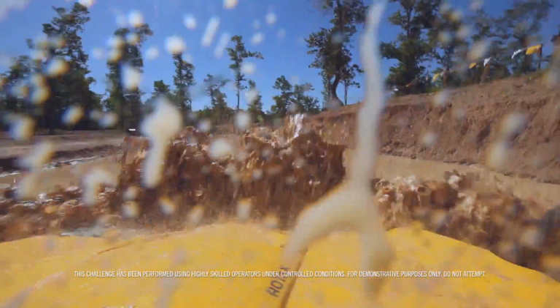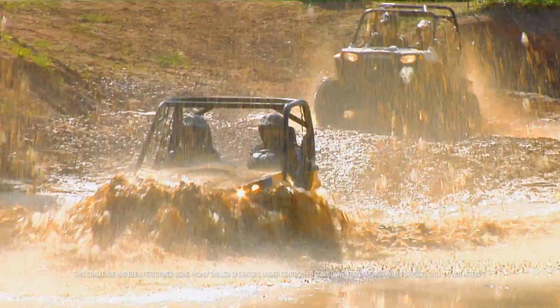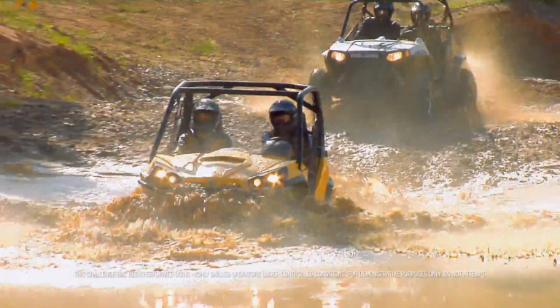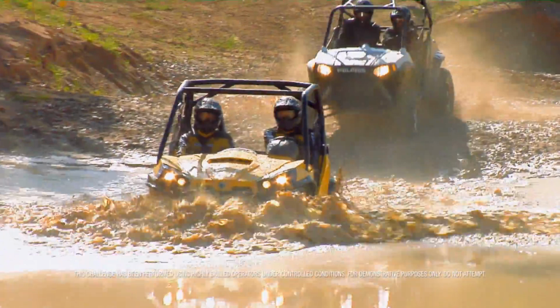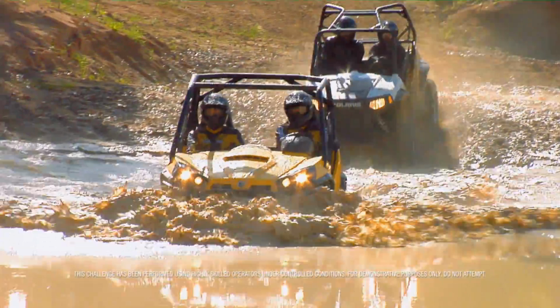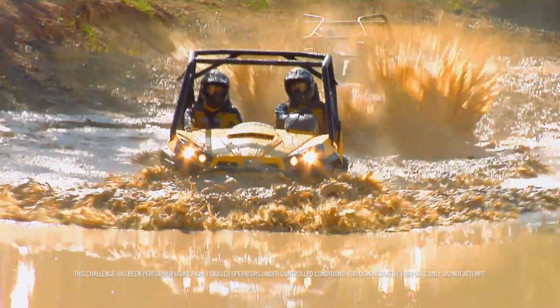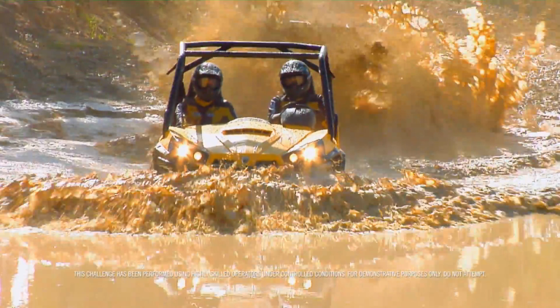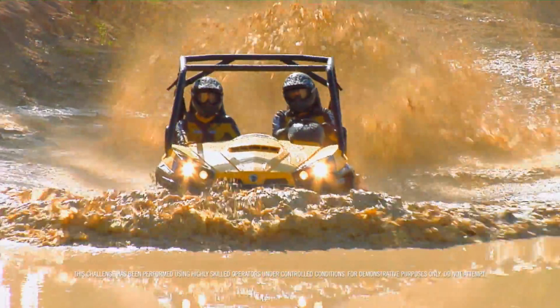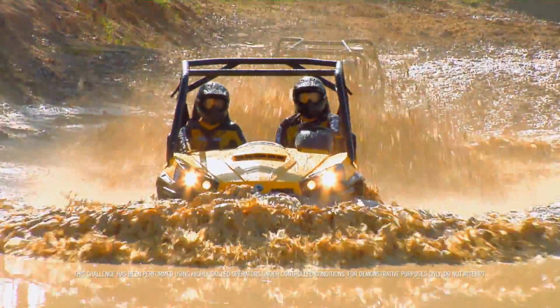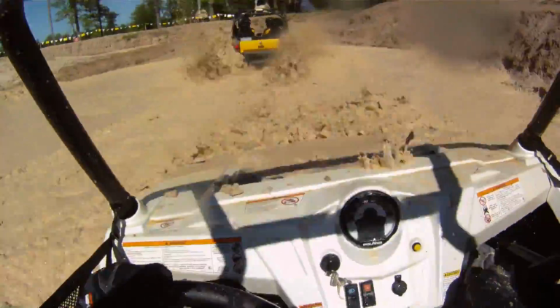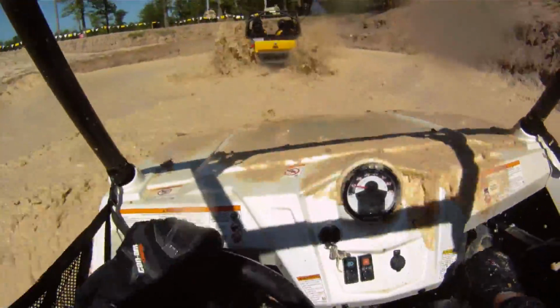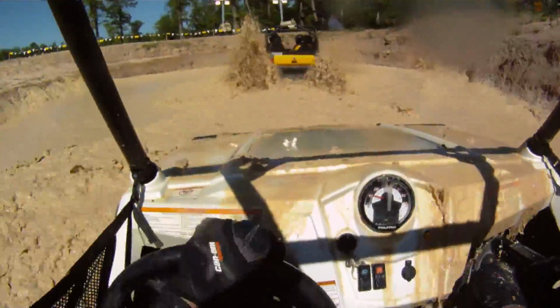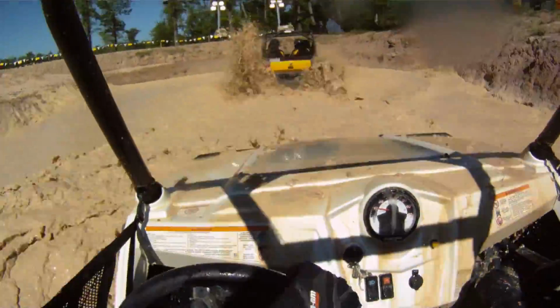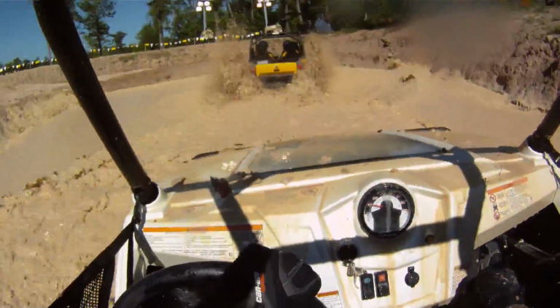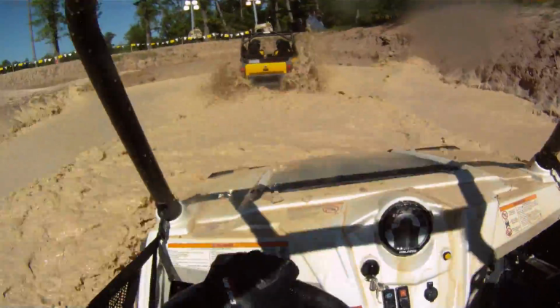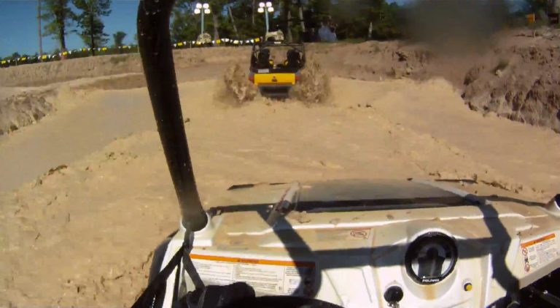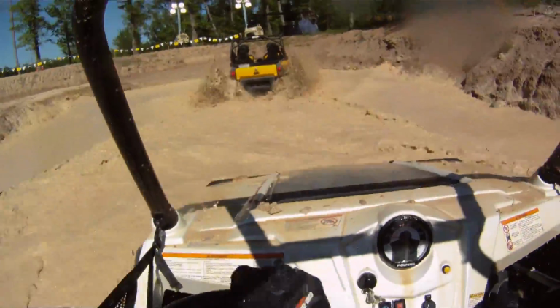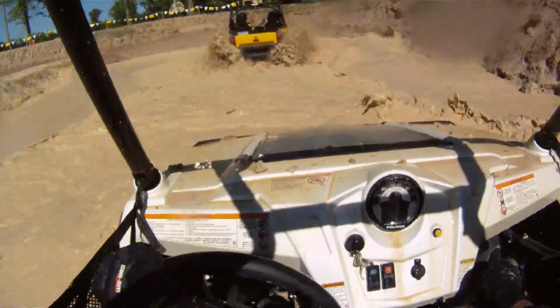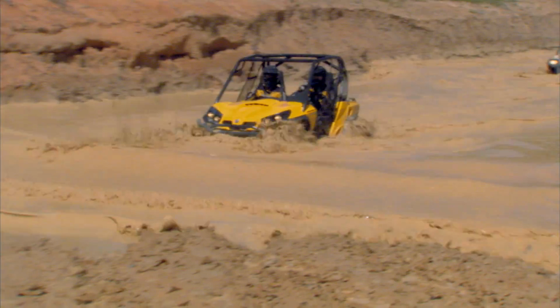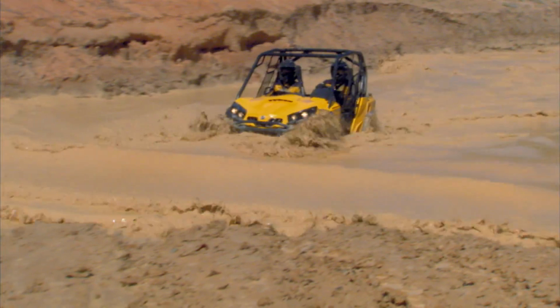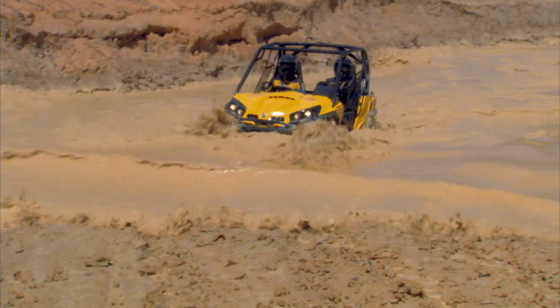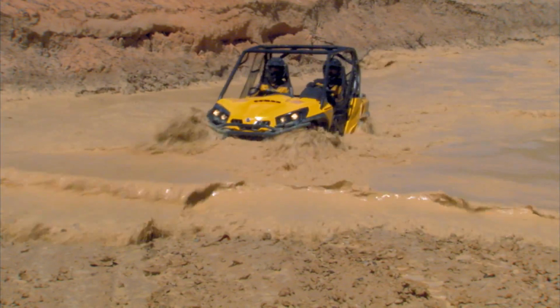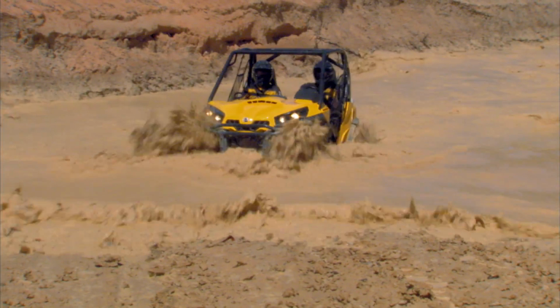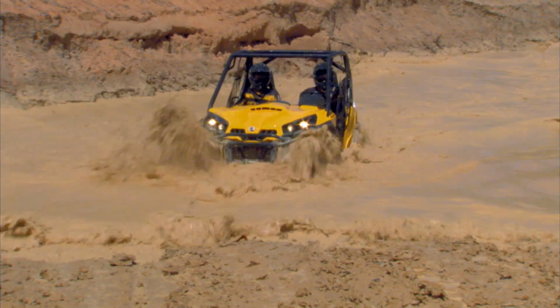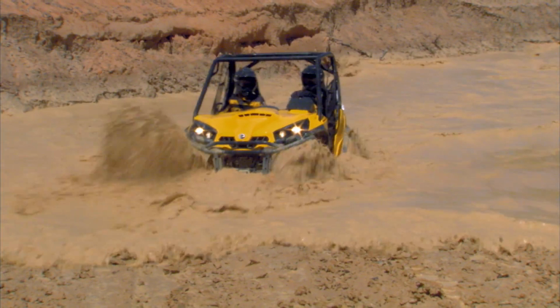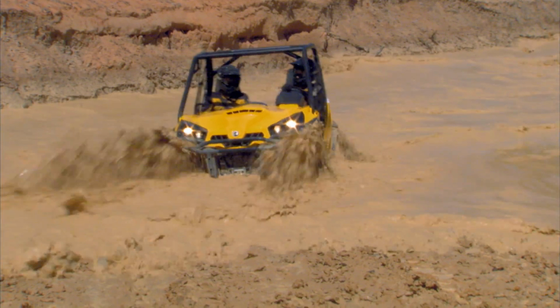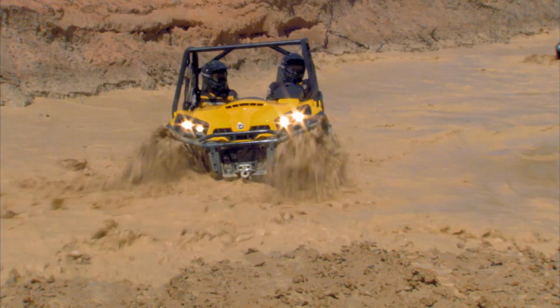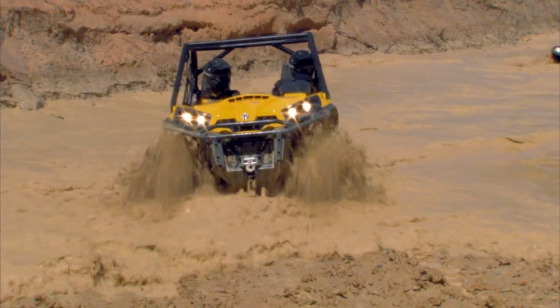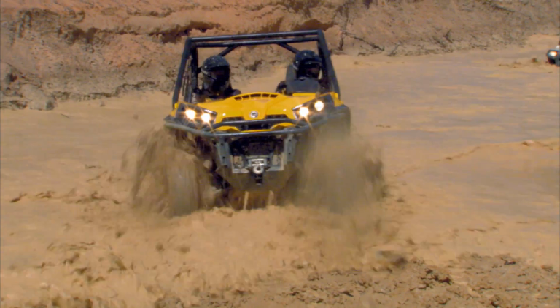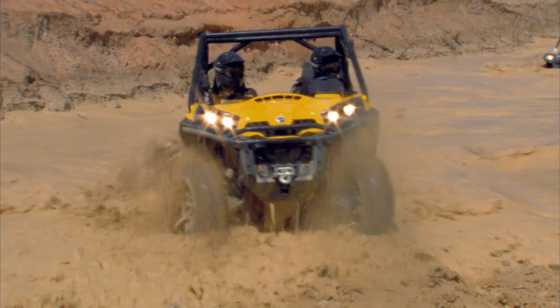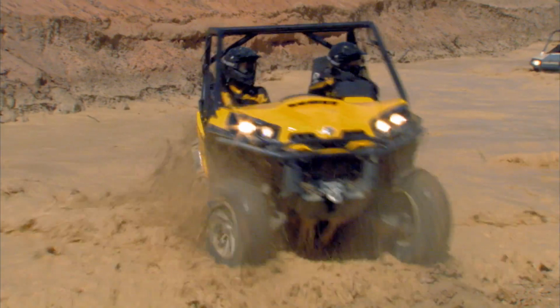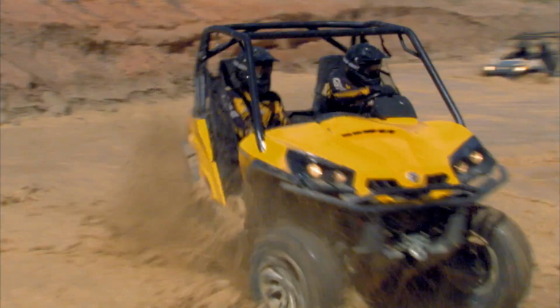Even professional racers using highly modified equipment can get stuck in this deep mud. However, the Can-Am Commander 1000 XT has two big advantages over other side-by-sides.